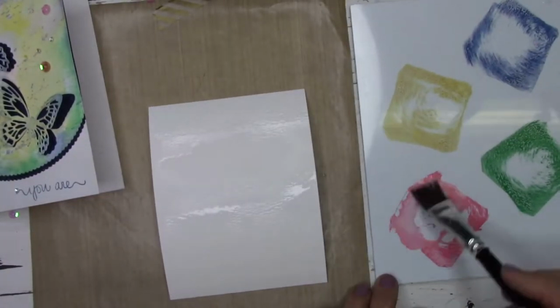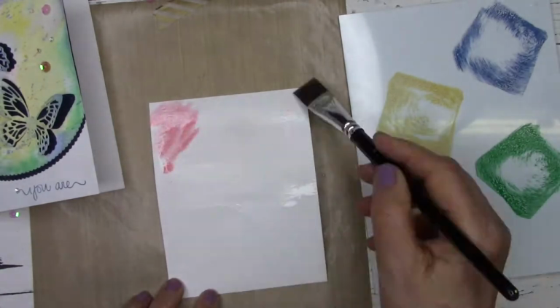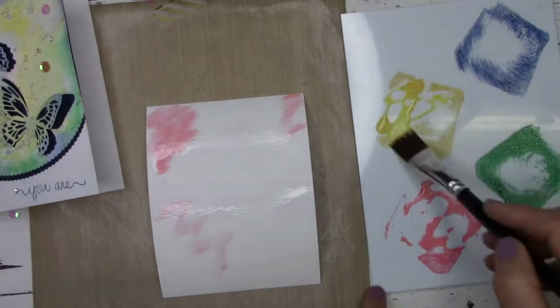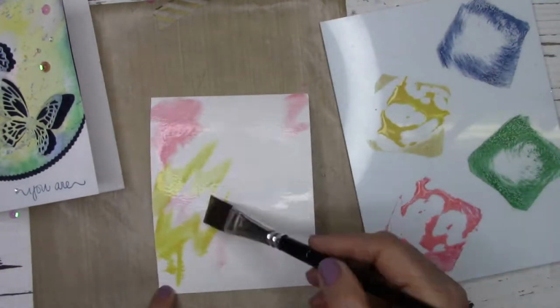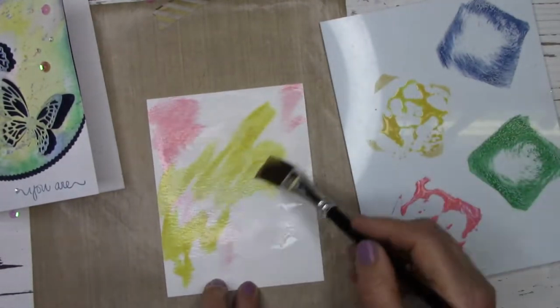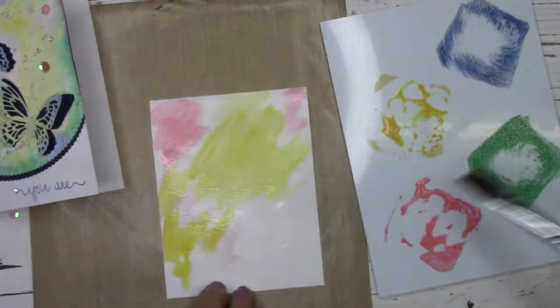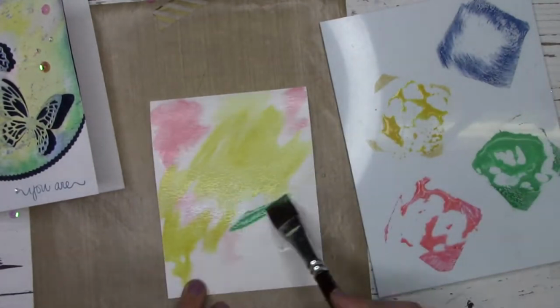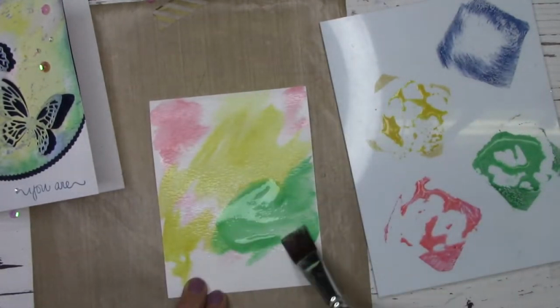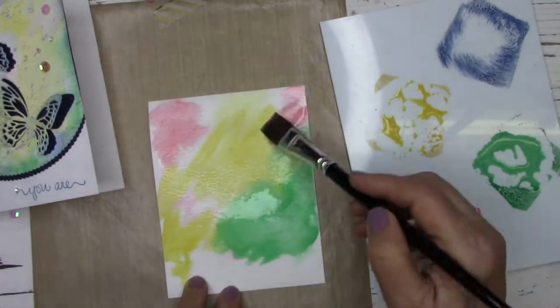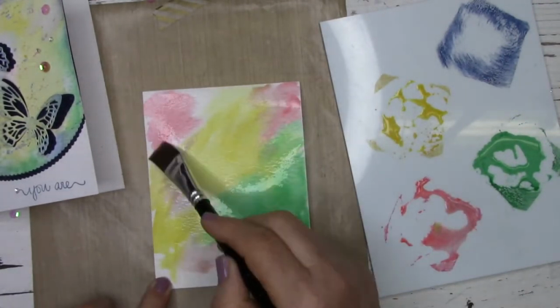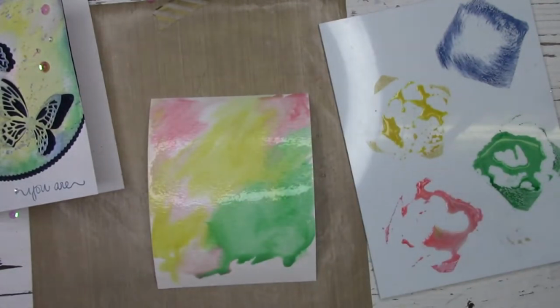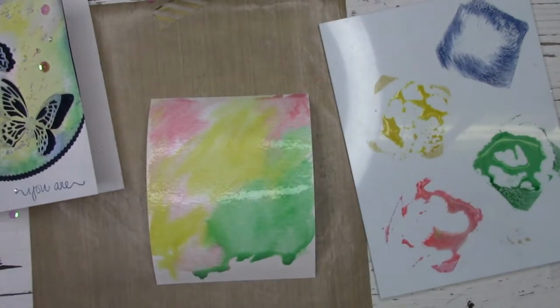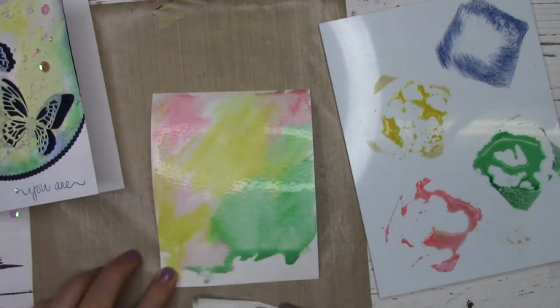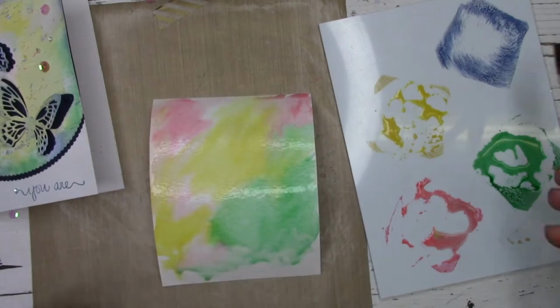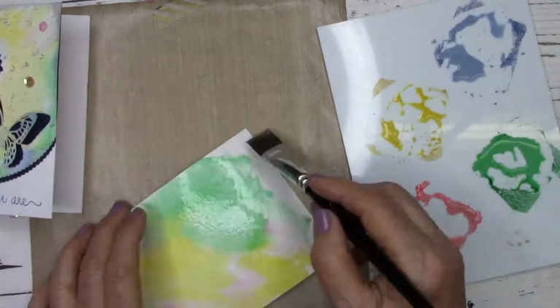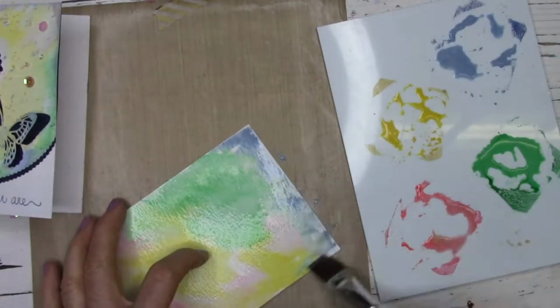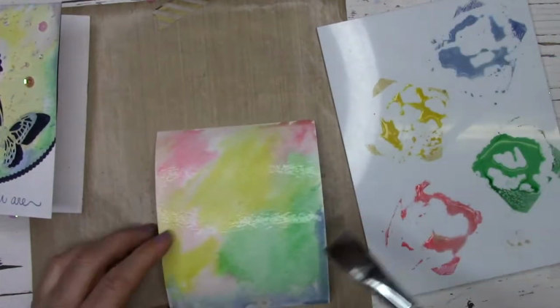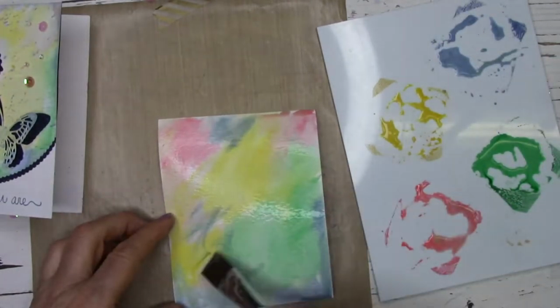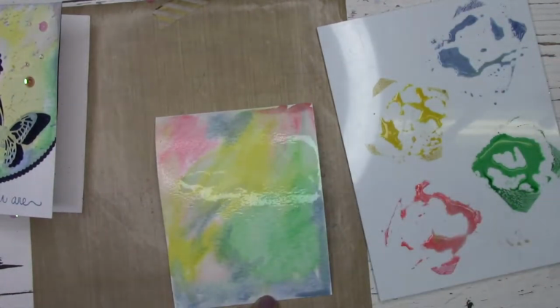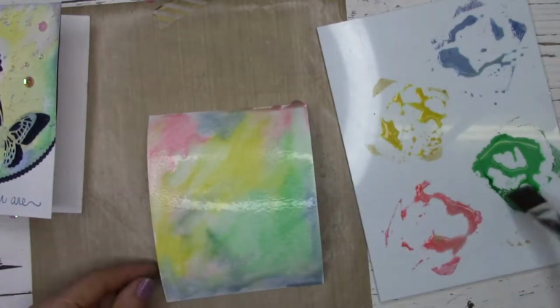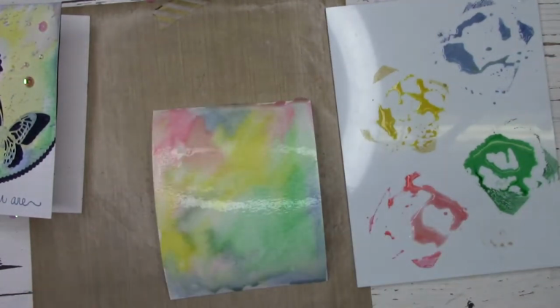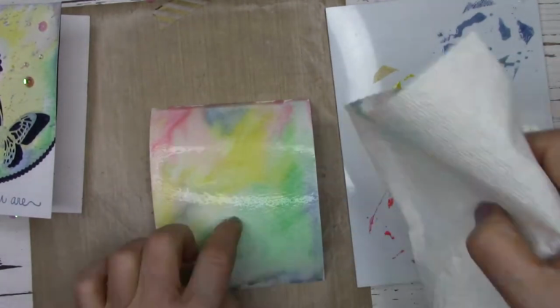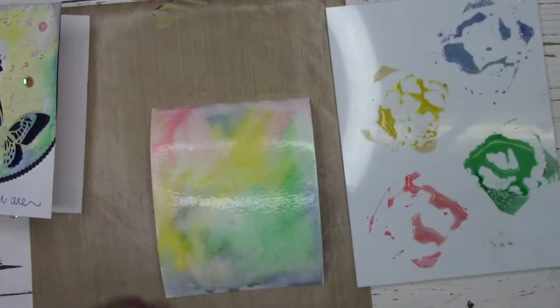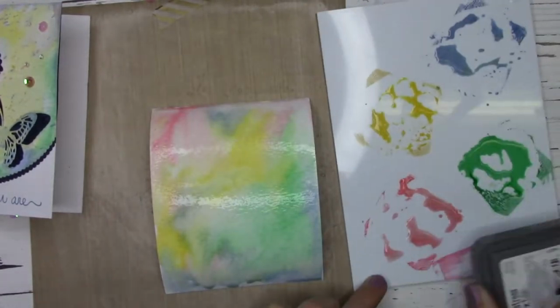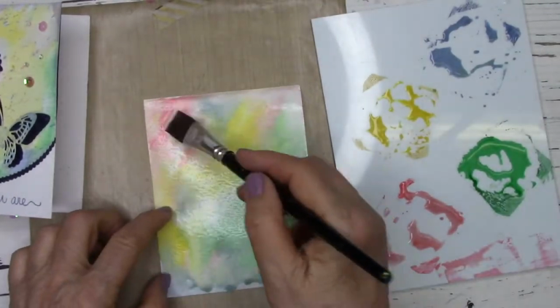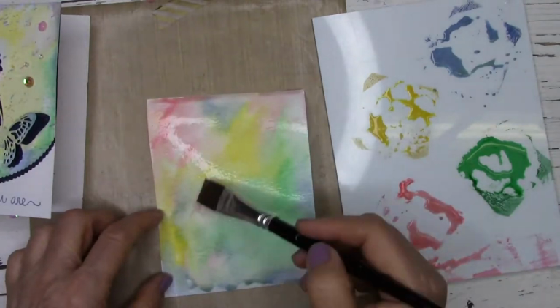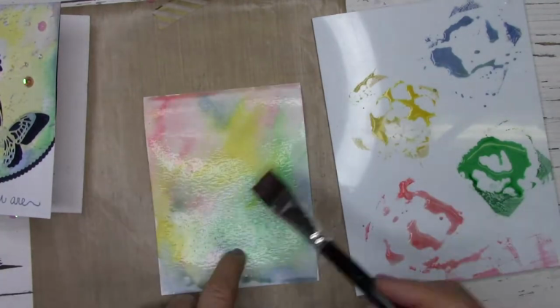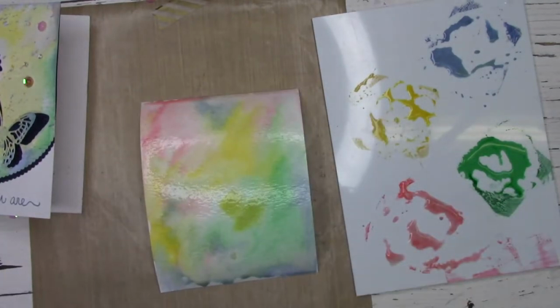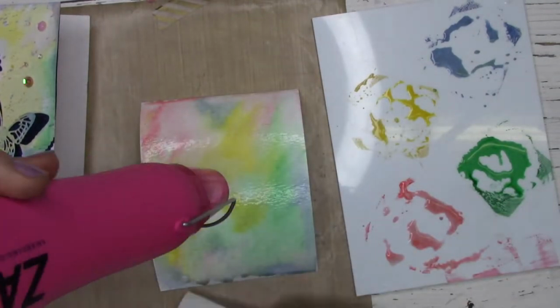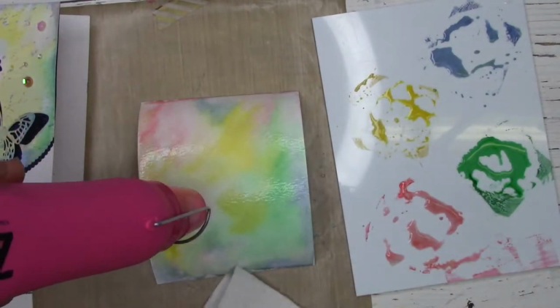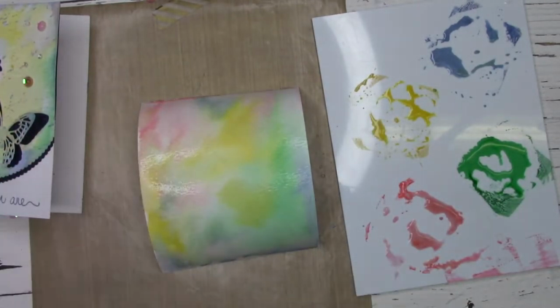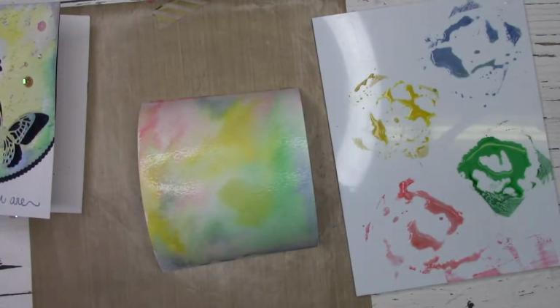Now I'm making a second panel with the same colors to show you how a totally different look can be achieved using the exact same materials and techniques. For an even more muted pastel look, while your panel is still wet, press it with a paper towel to lift up some of that color.